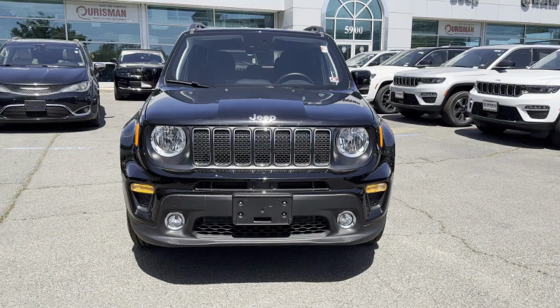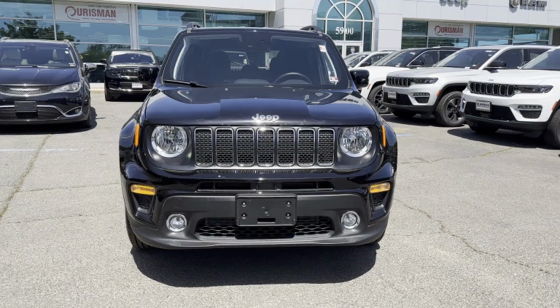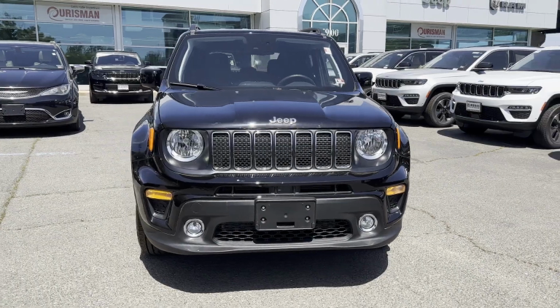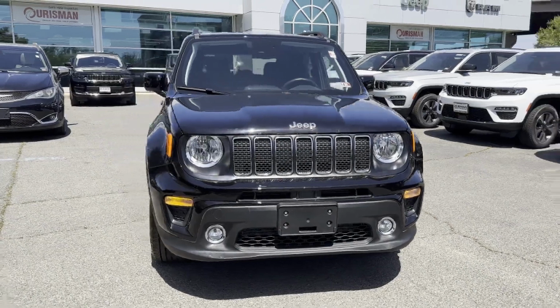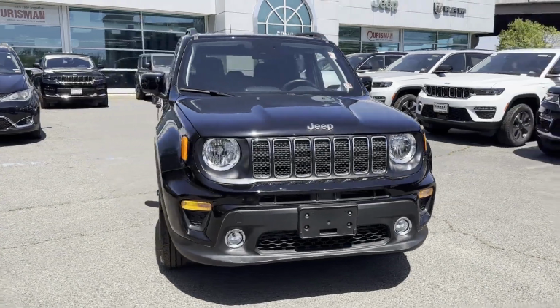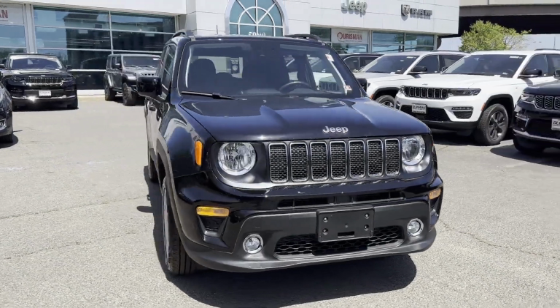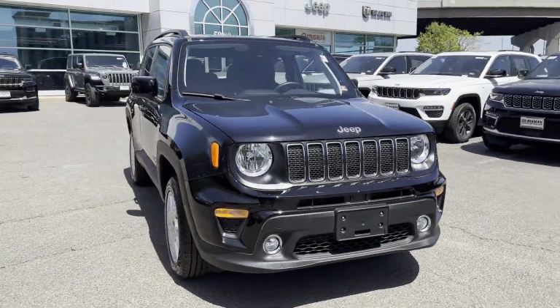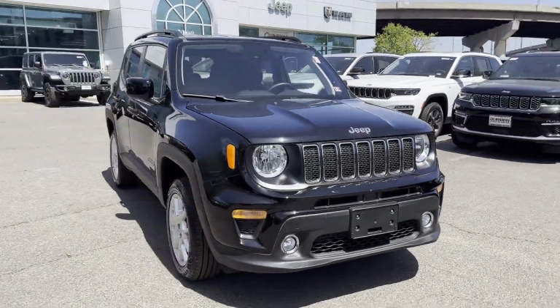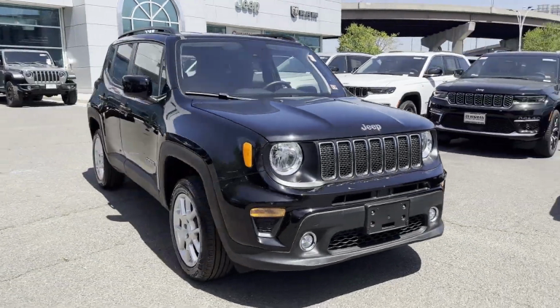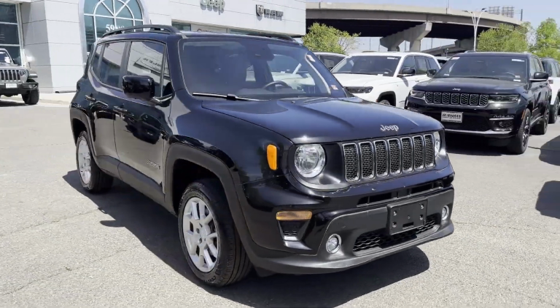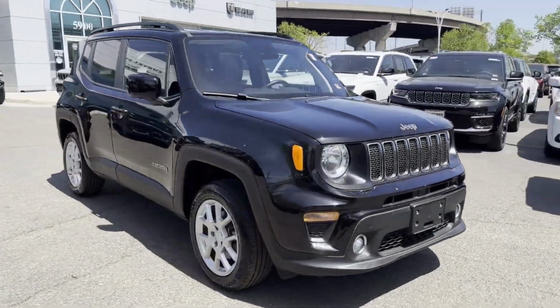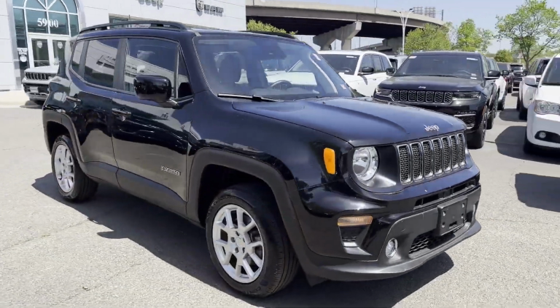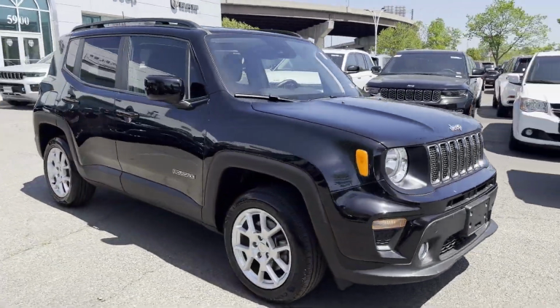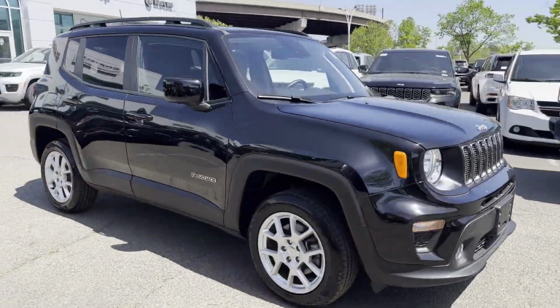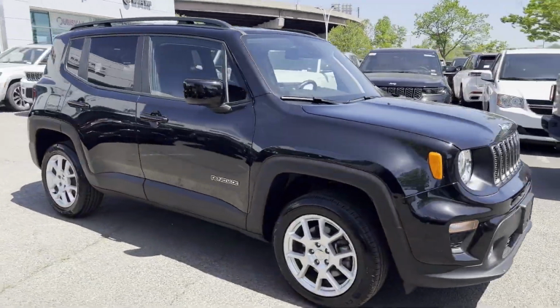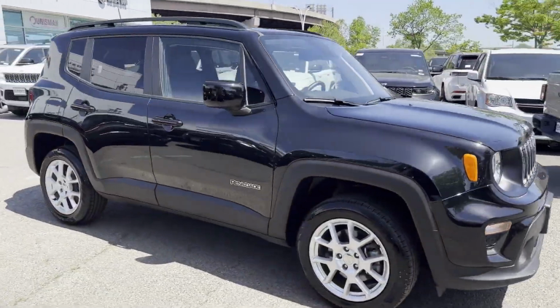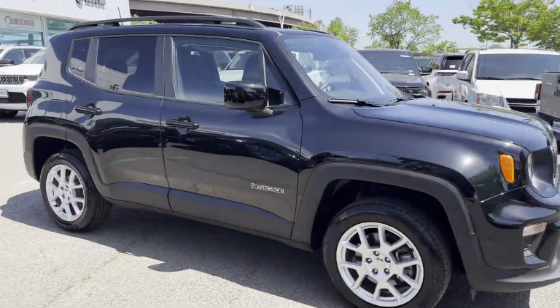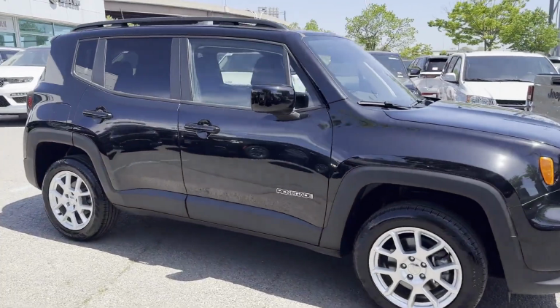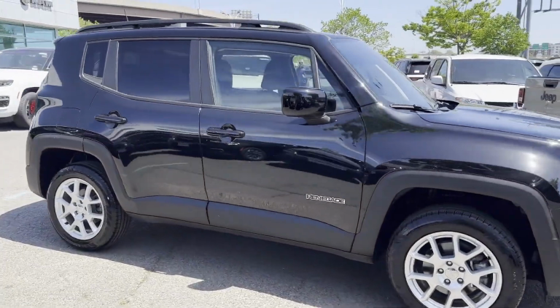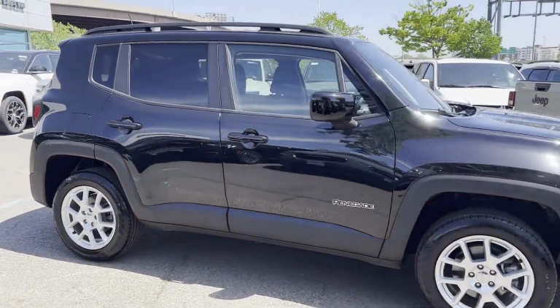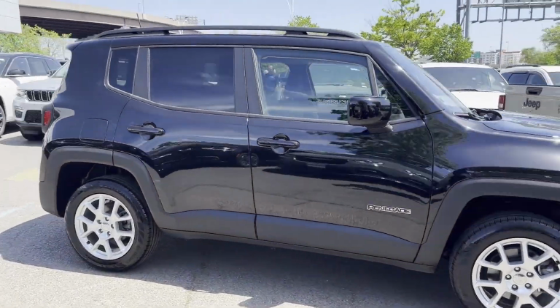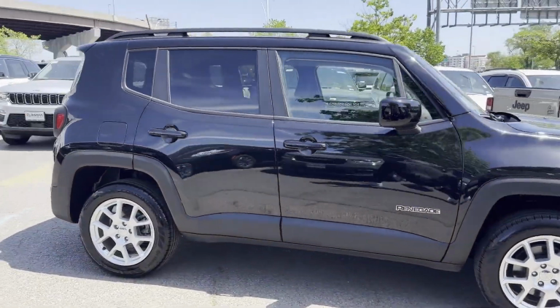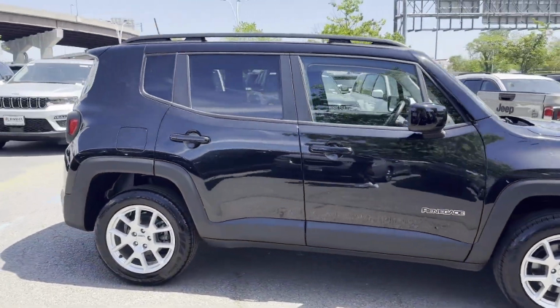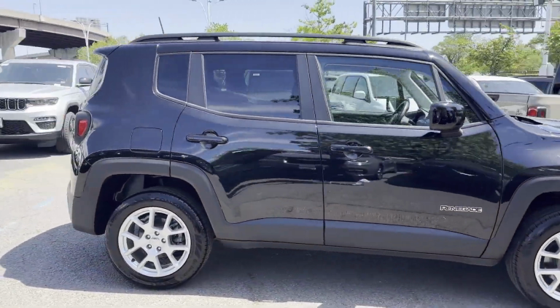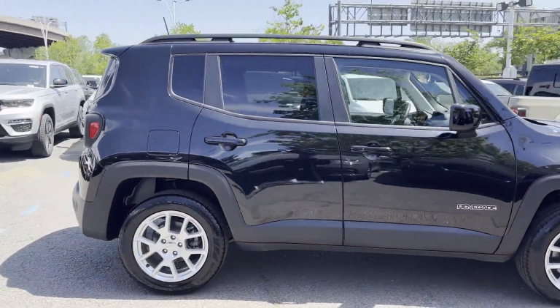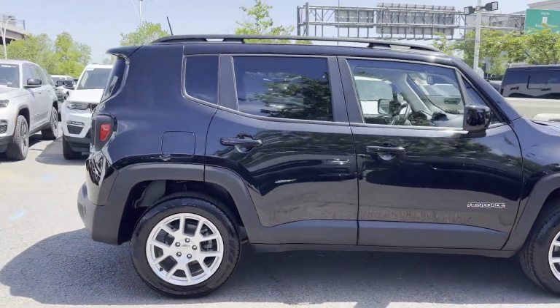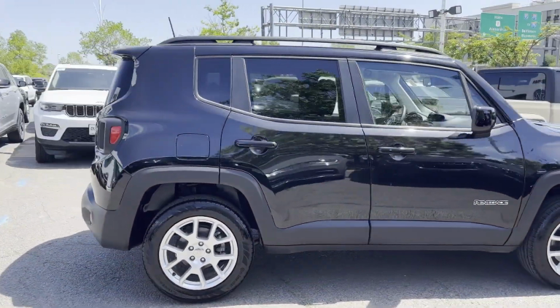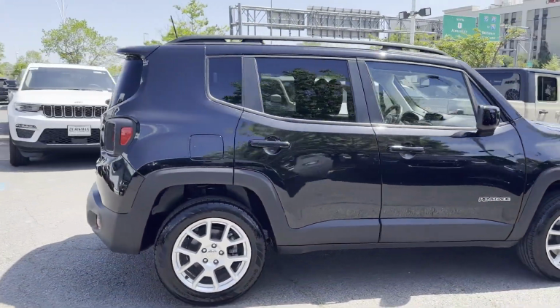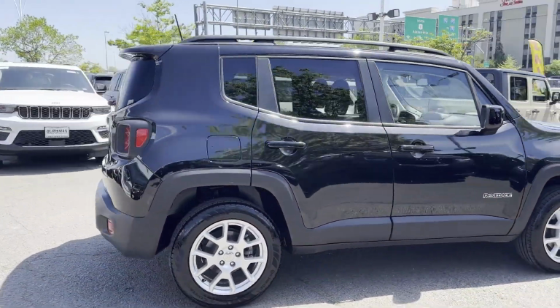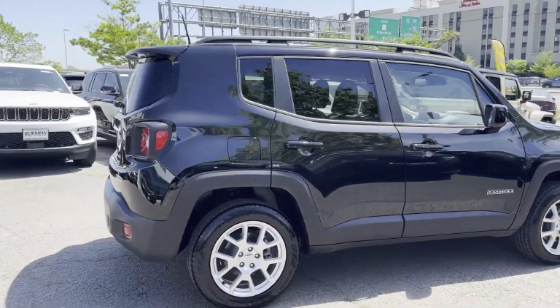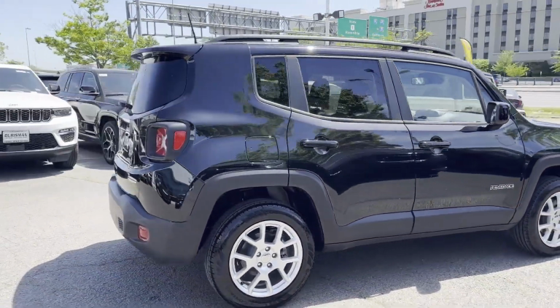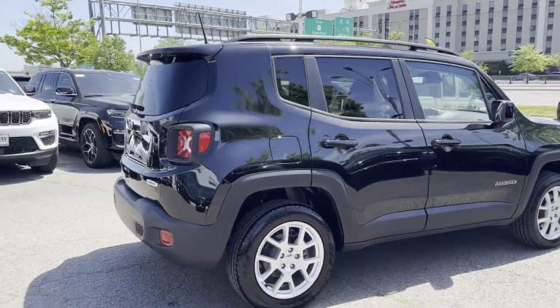2021 Jeep Renegade. With less than 5,000 miles on the odometer, this SUV offers space as well as power and performance.